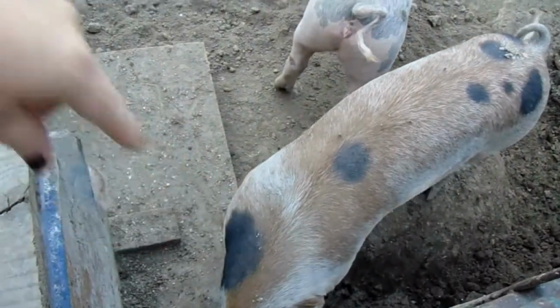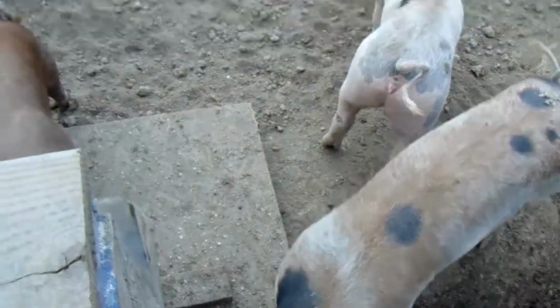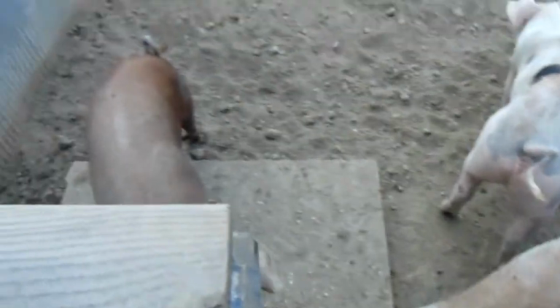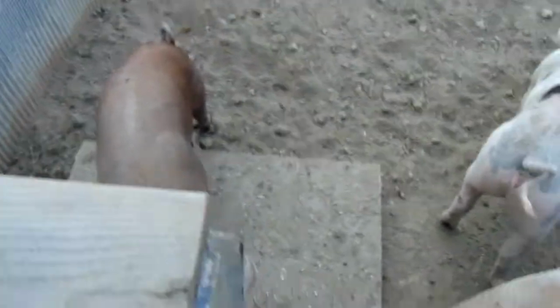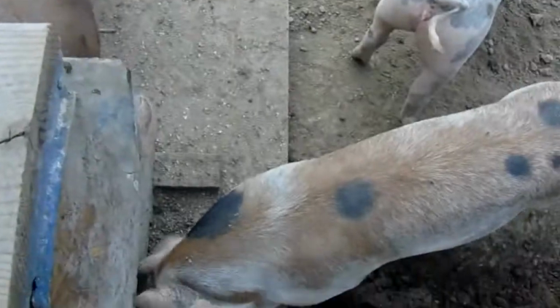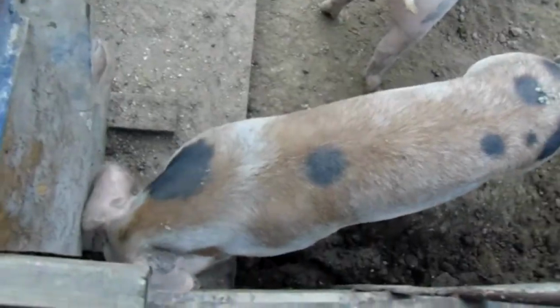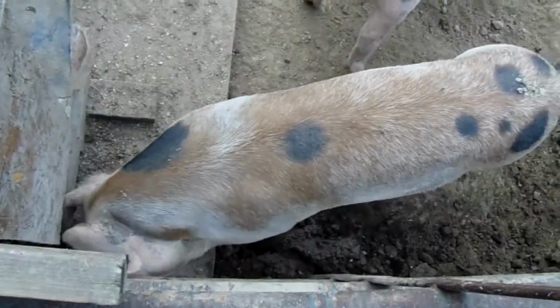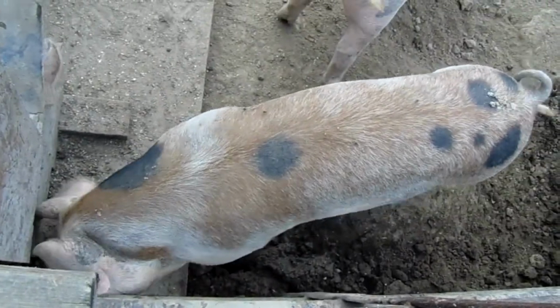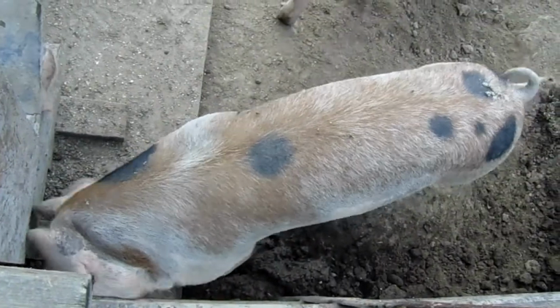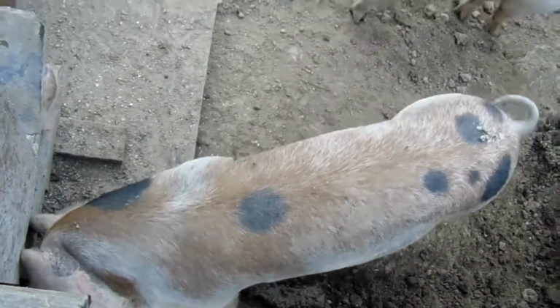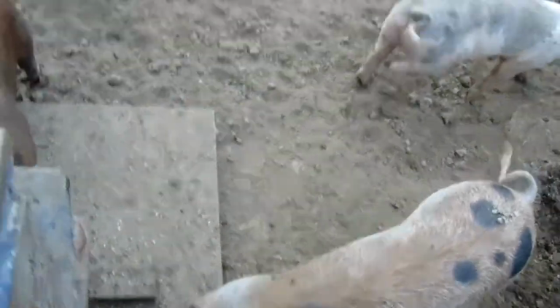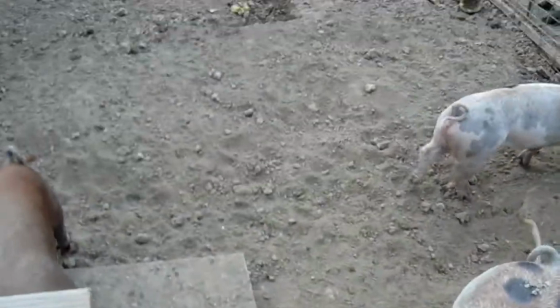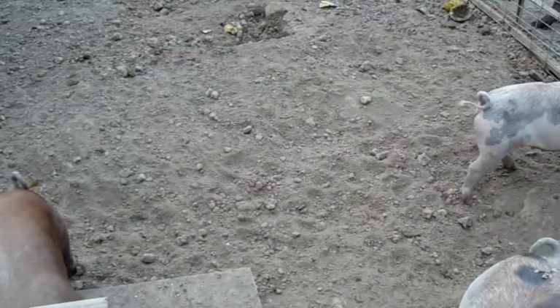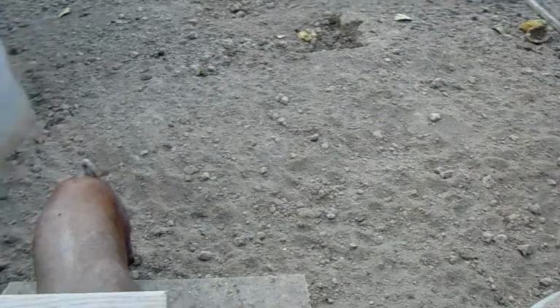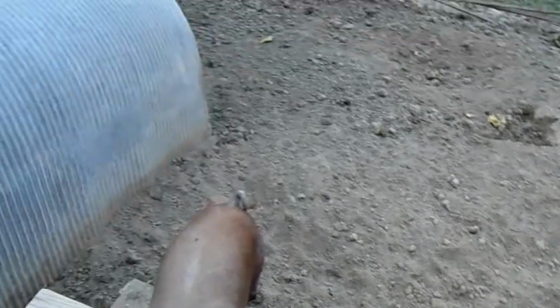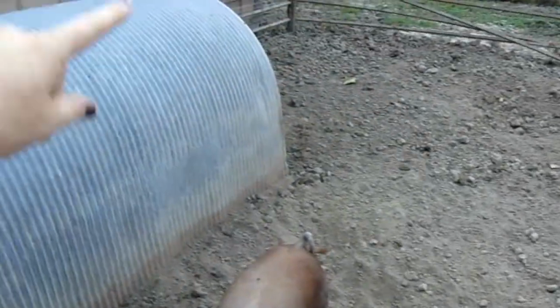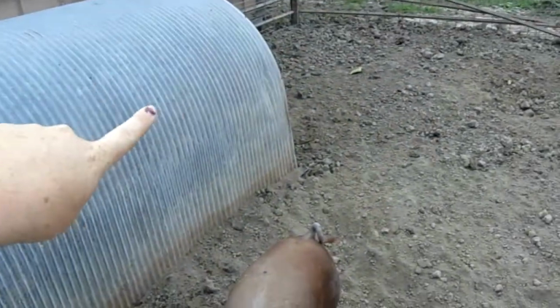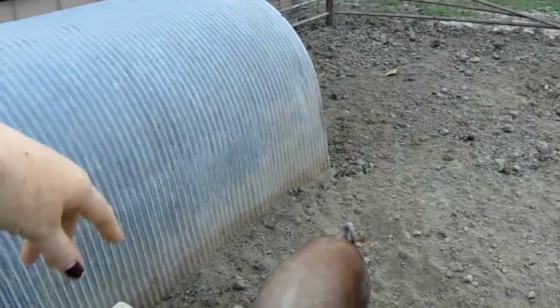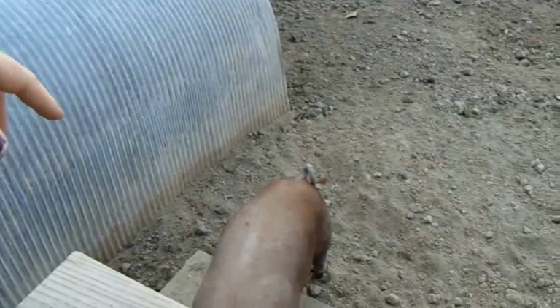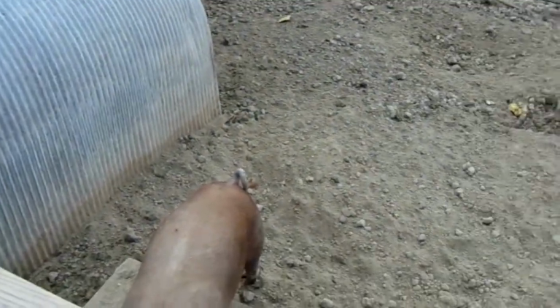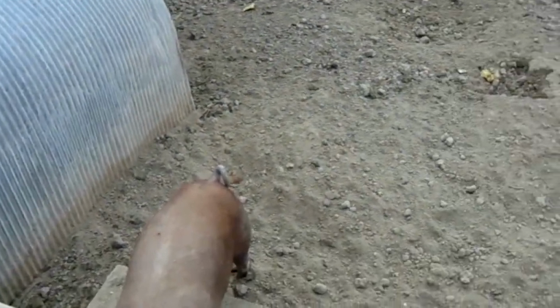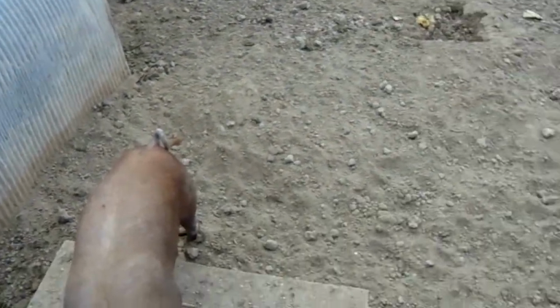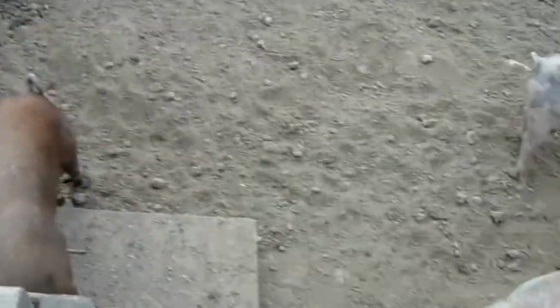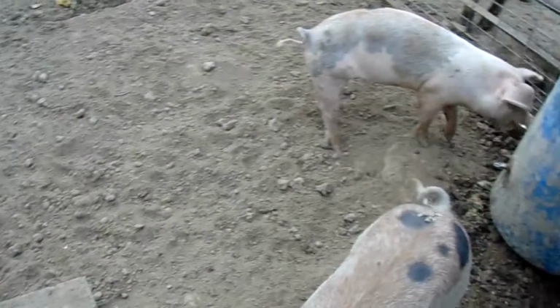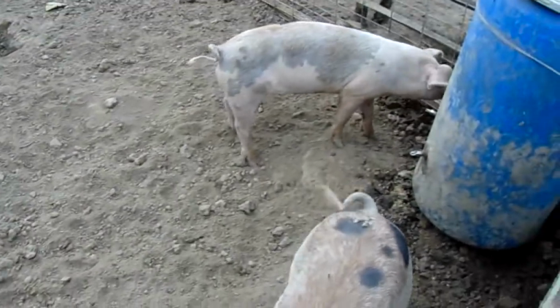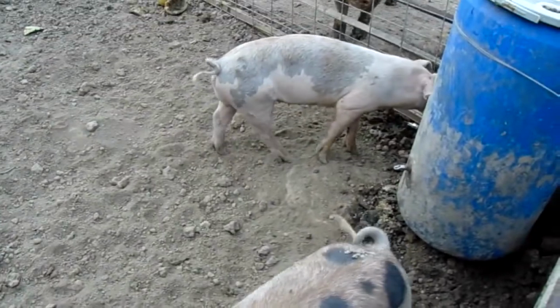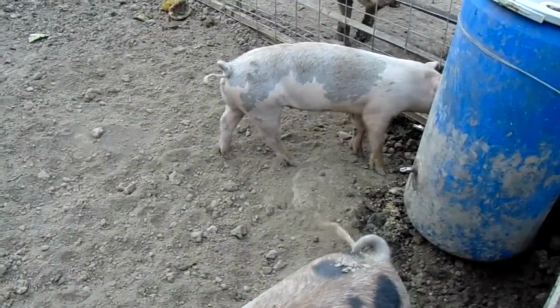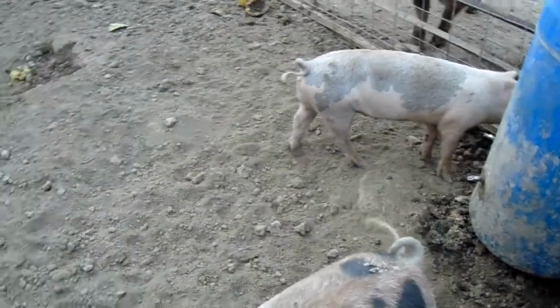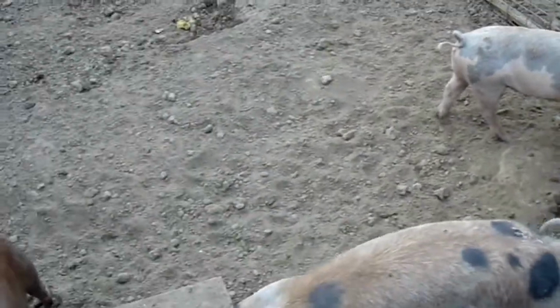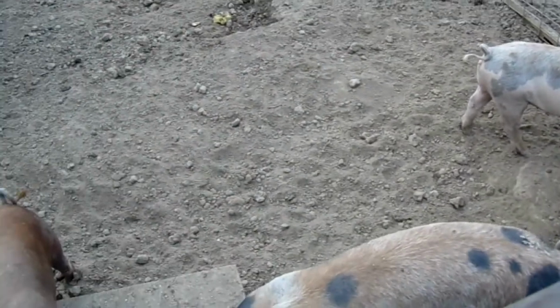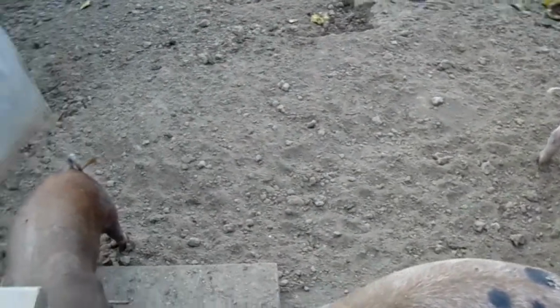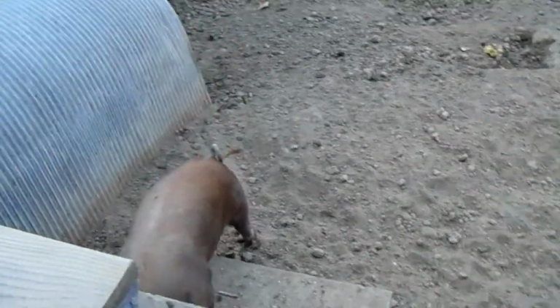As you can see they're getting quite large. He's turning out to be a really beautiful pig — beautiful markings anyway. One of them's in their hut, I can hear him in there. But anyway, there's the update on these guys.